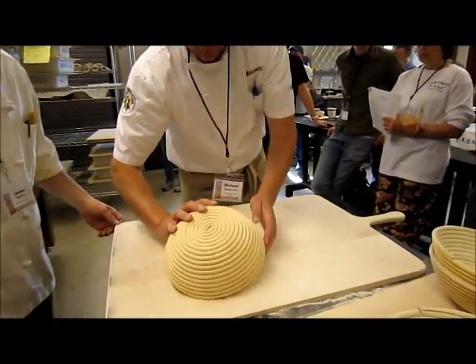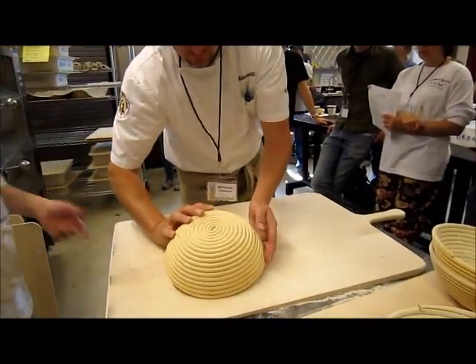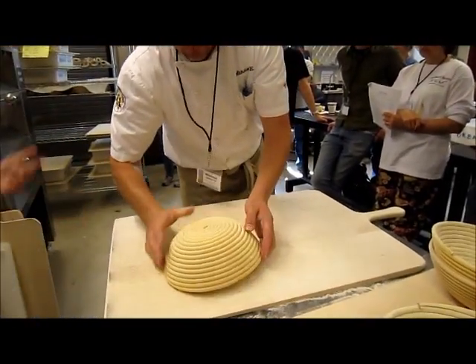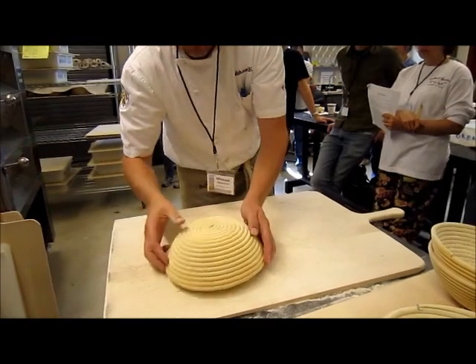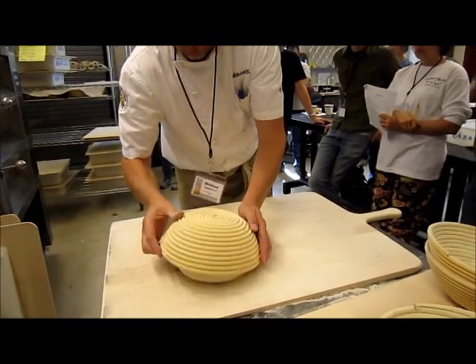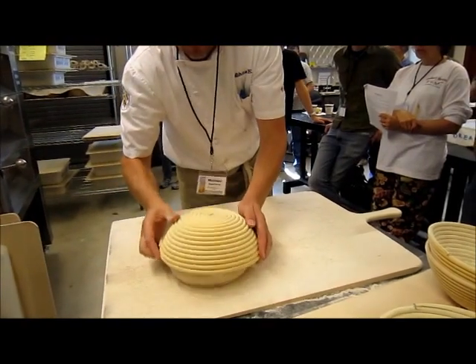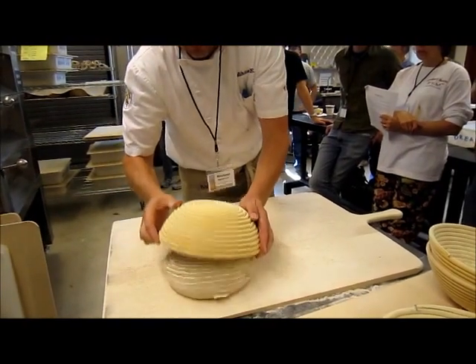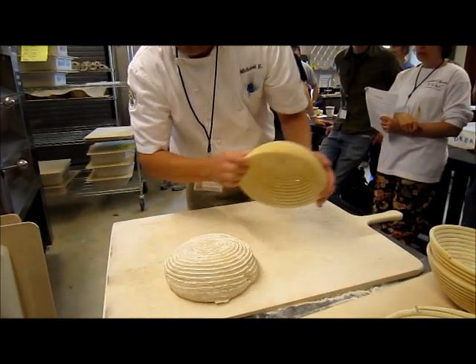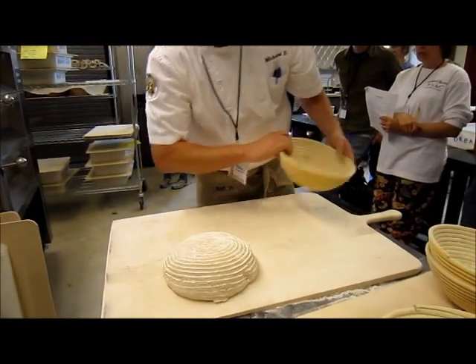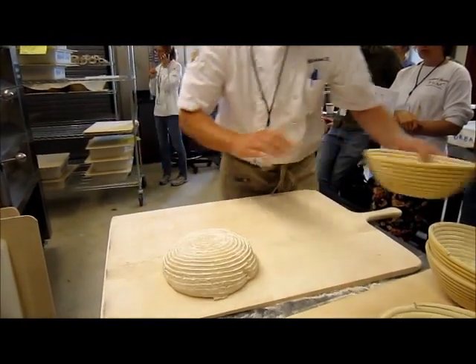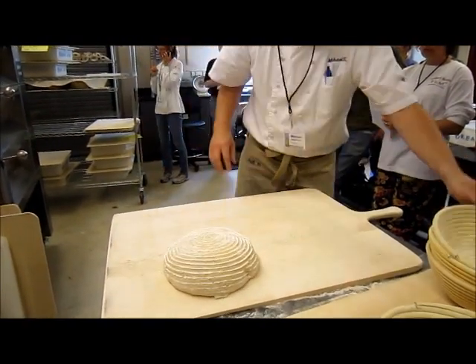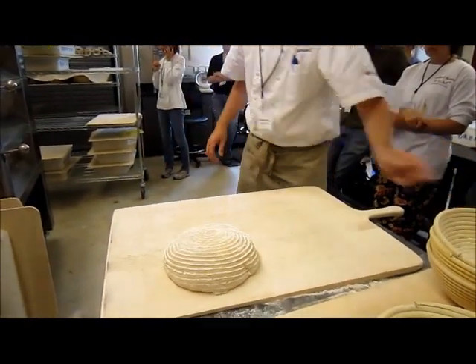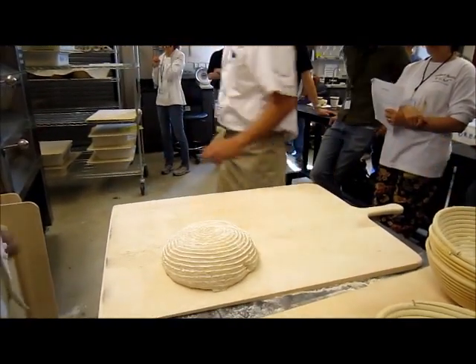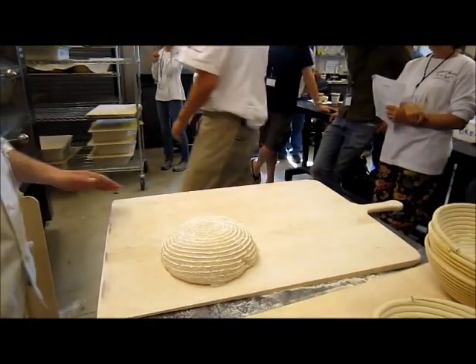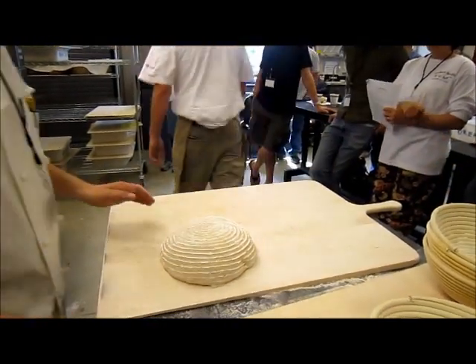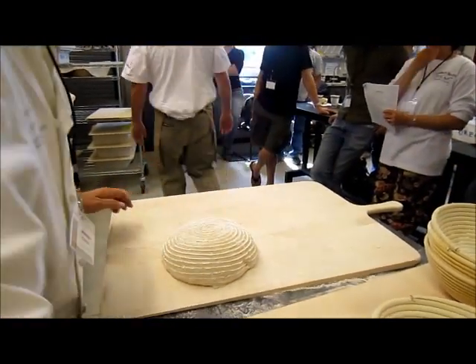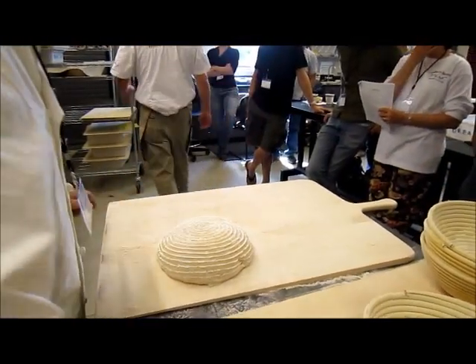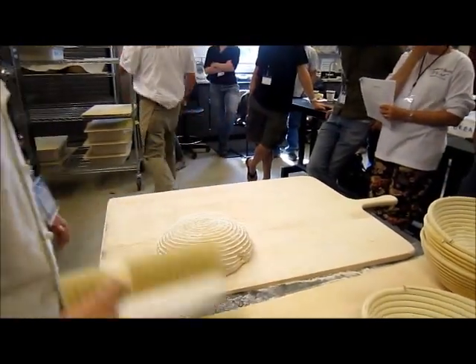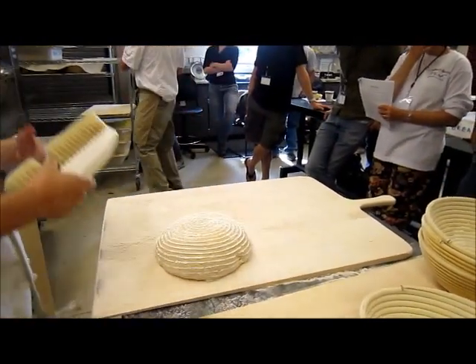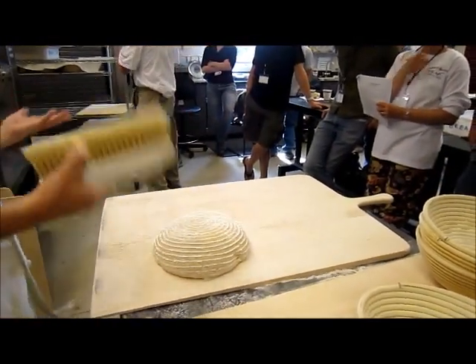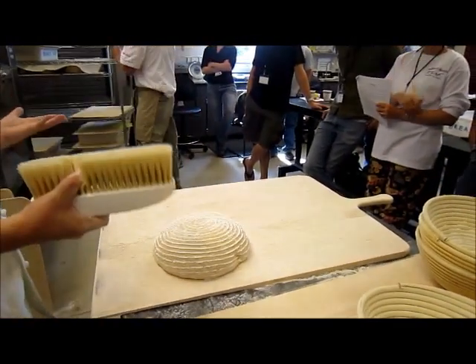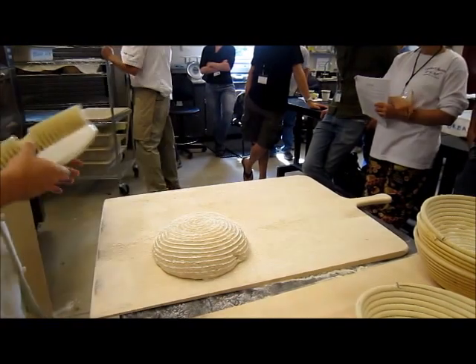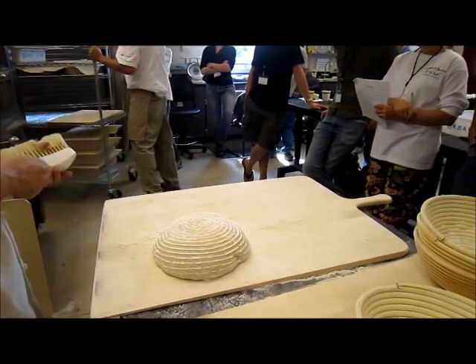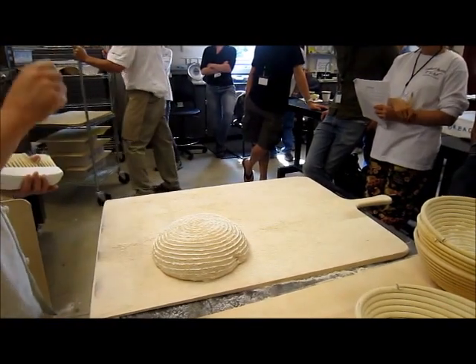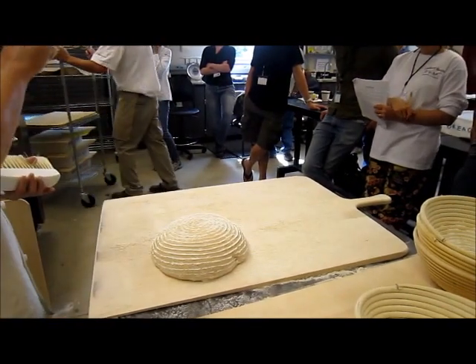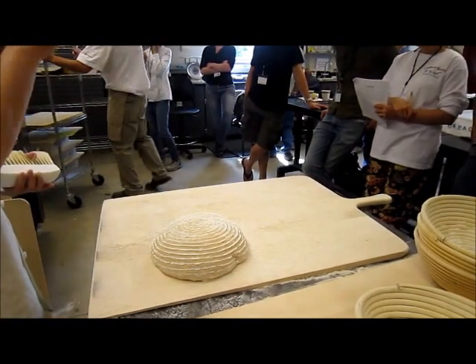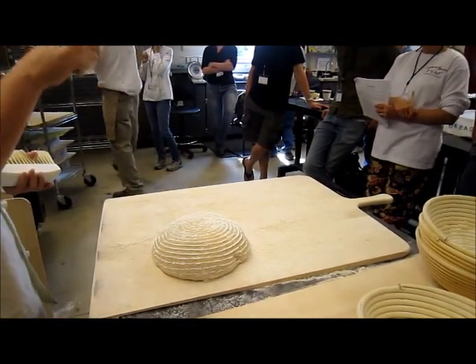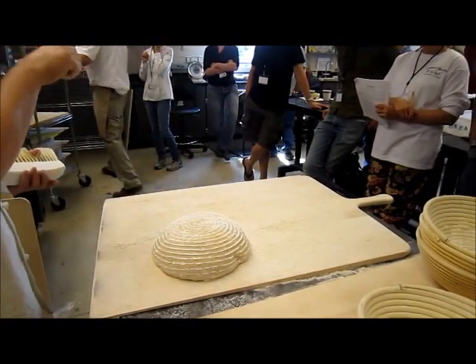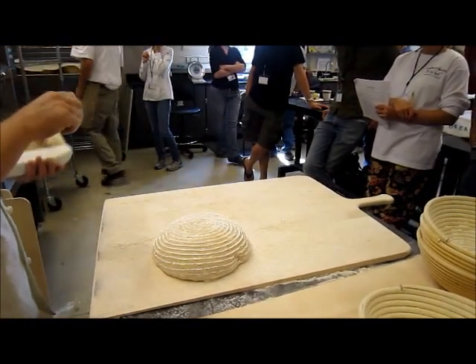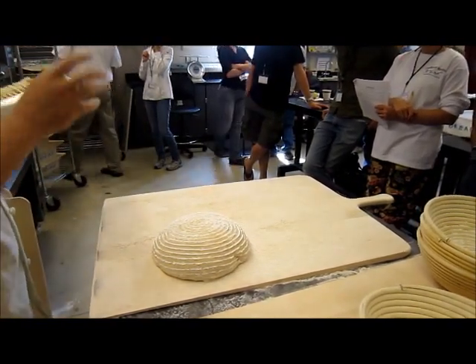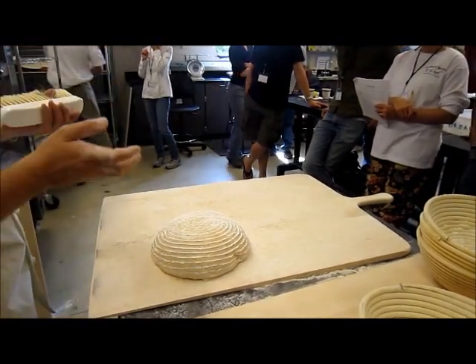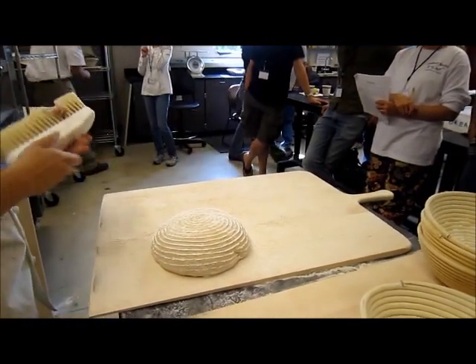We'll talk about it when we get to baguettes also — if you score a baguette too deep, it's just going to be flat. If your cuts get too far on the sides, it's going to be flat.